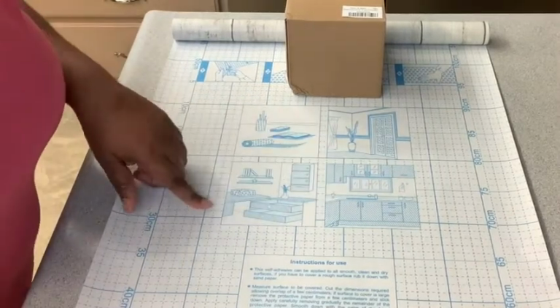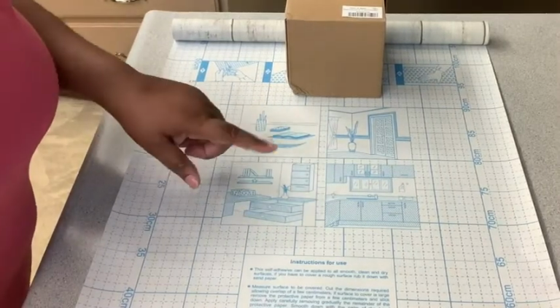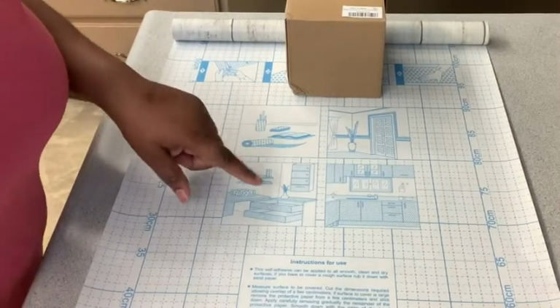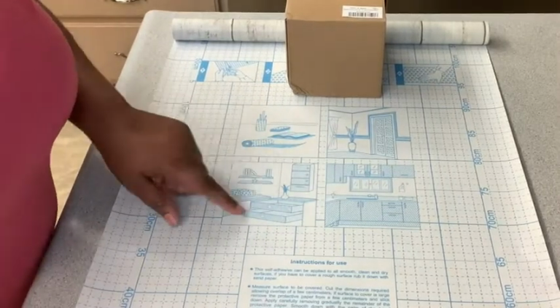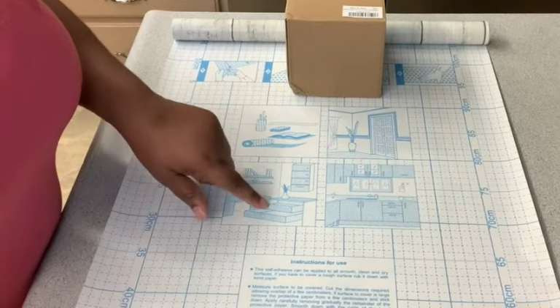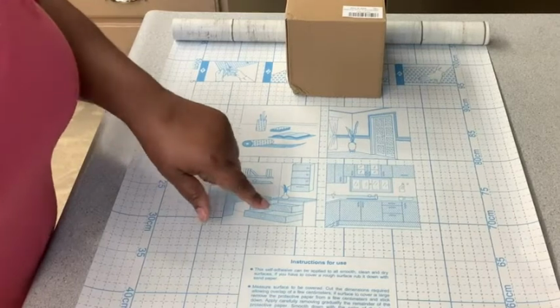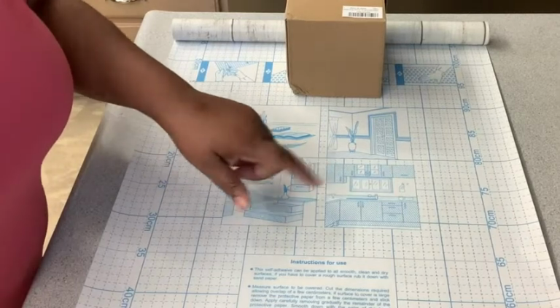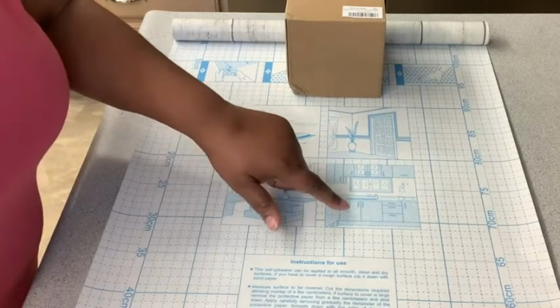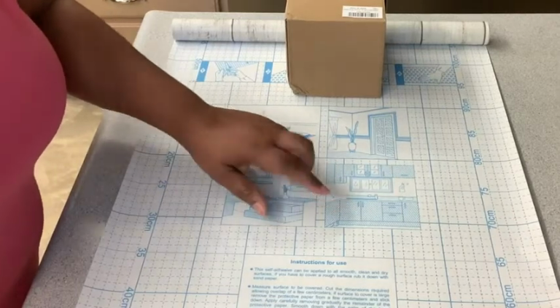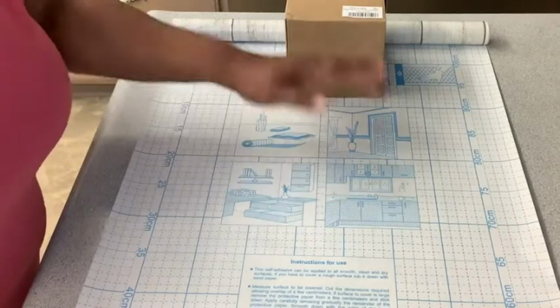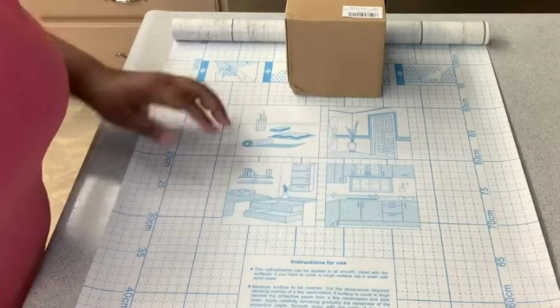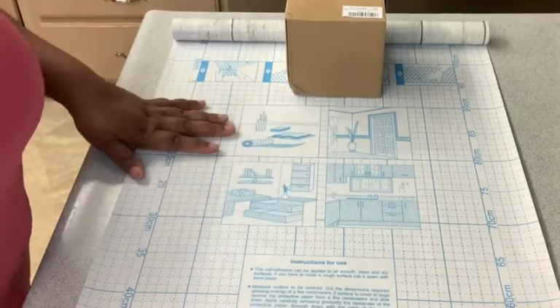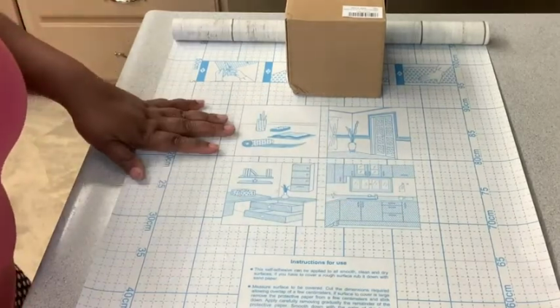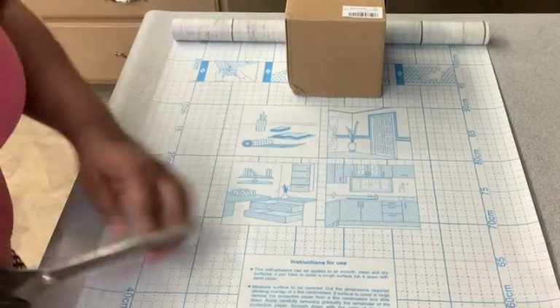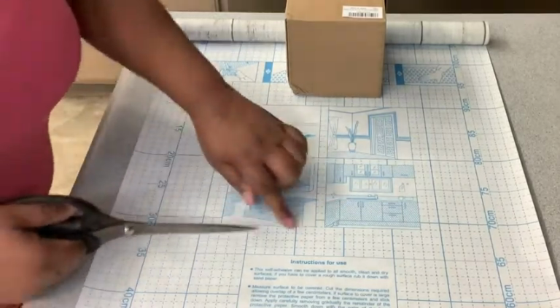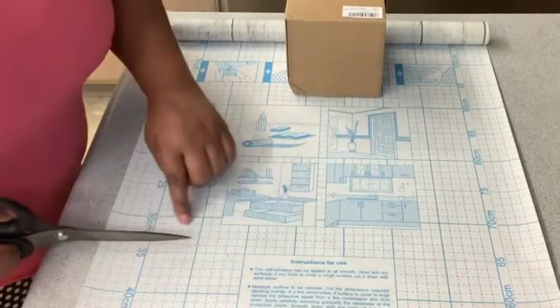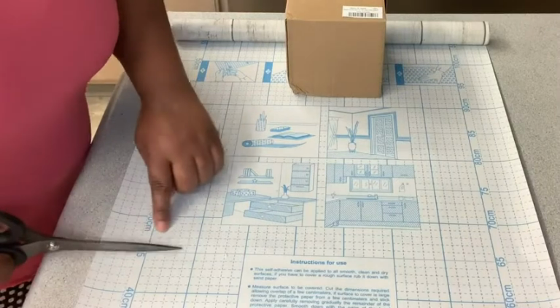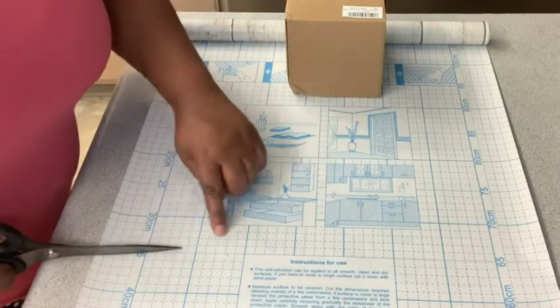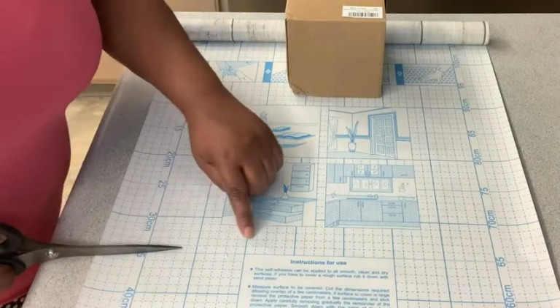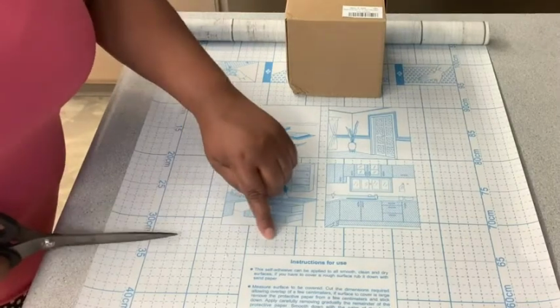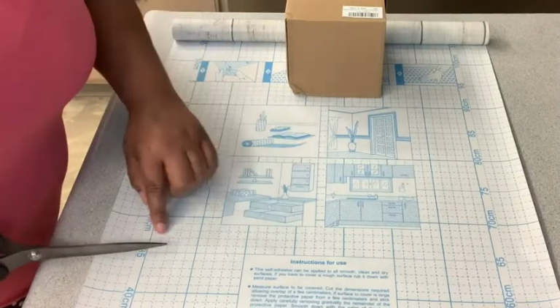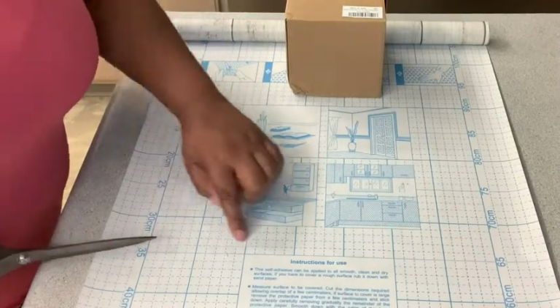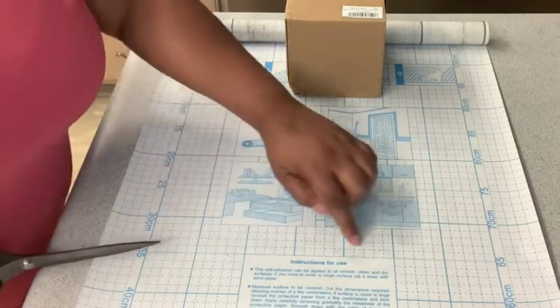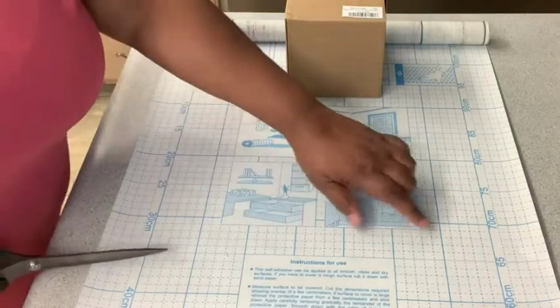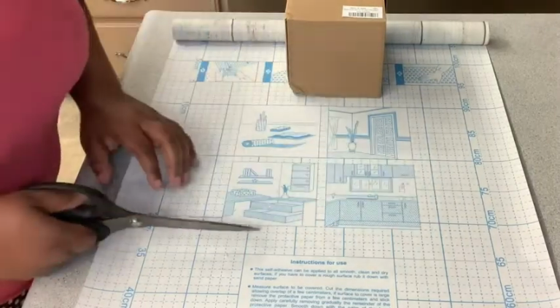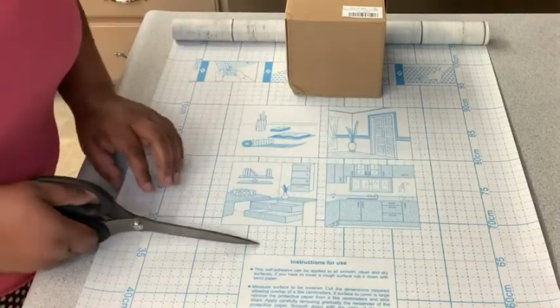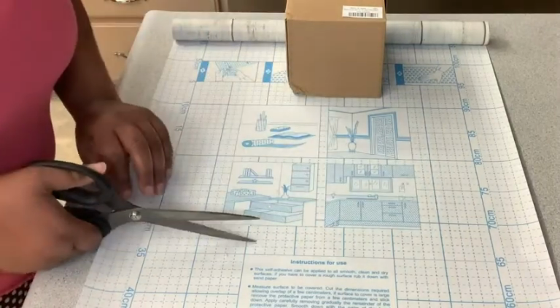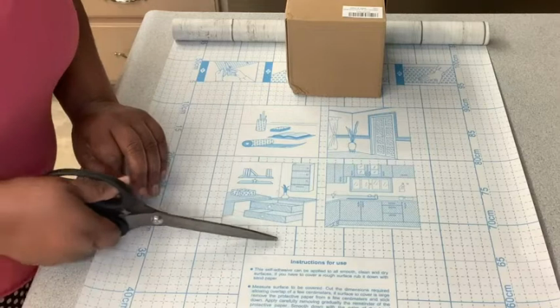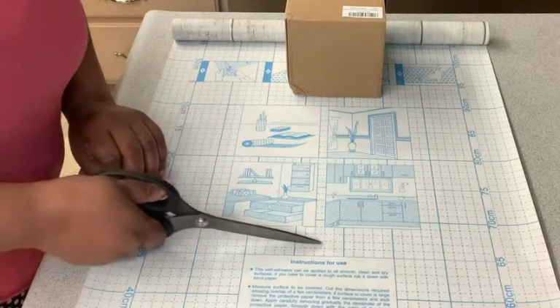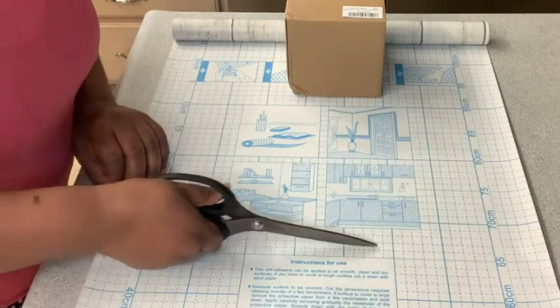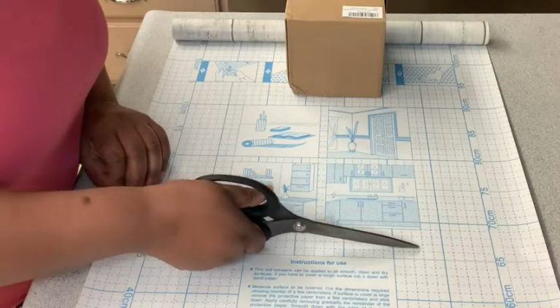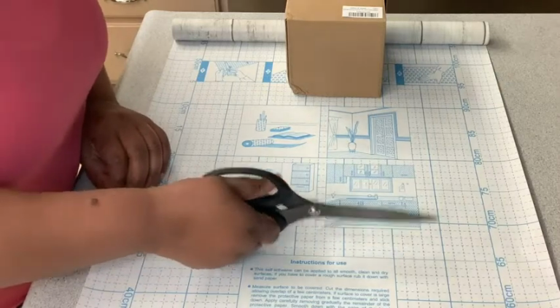You can use it on the fronts of drawers, on cabinets, on doors. And here you can see it has dotted lines so that you can easily cut straight across it.